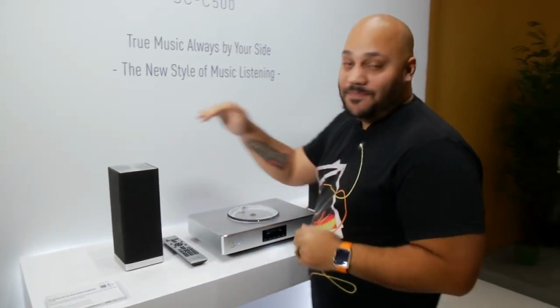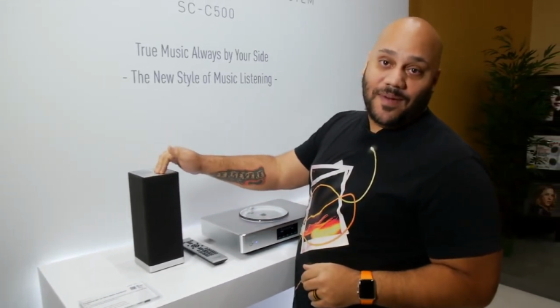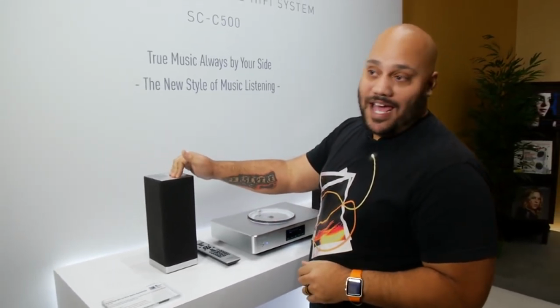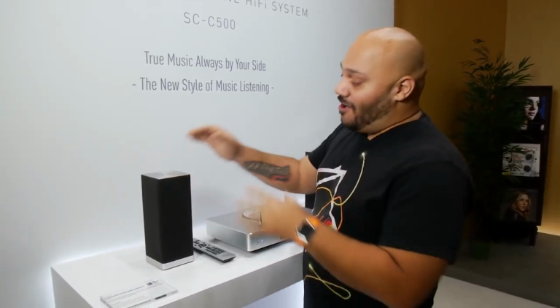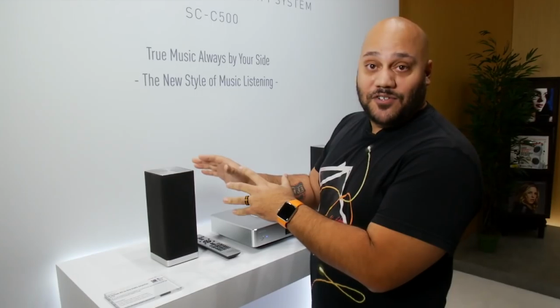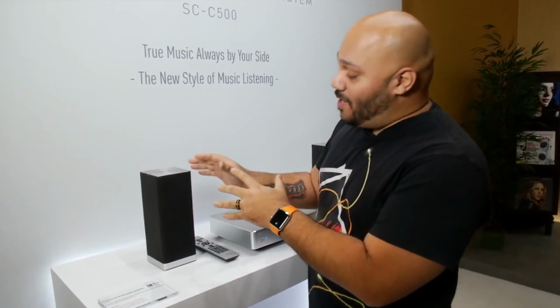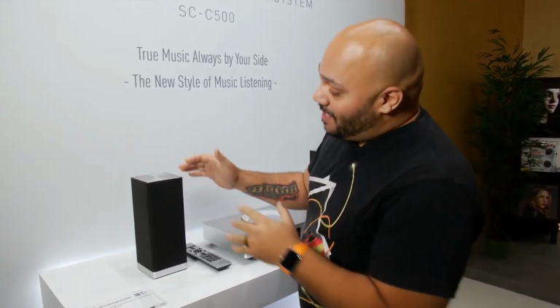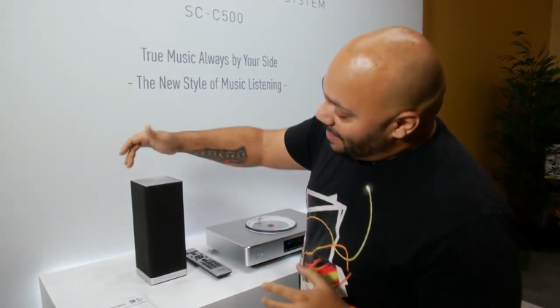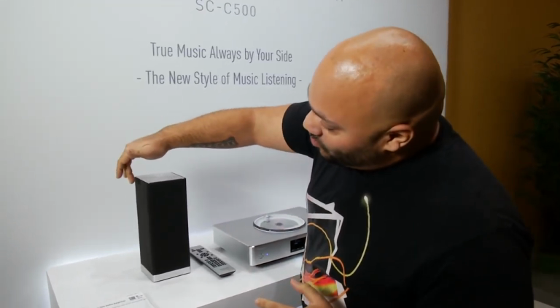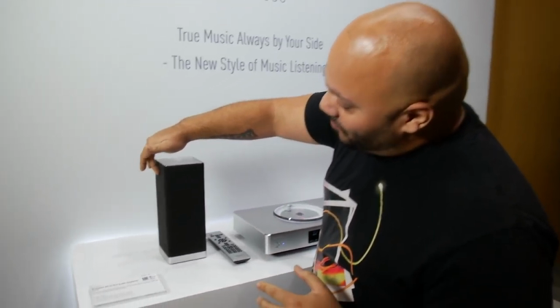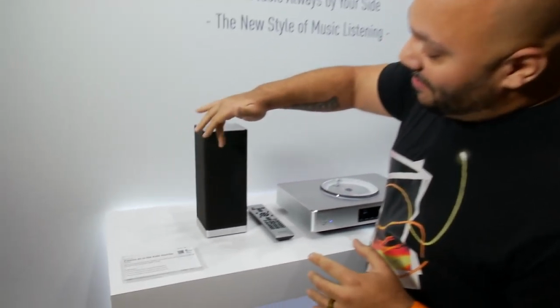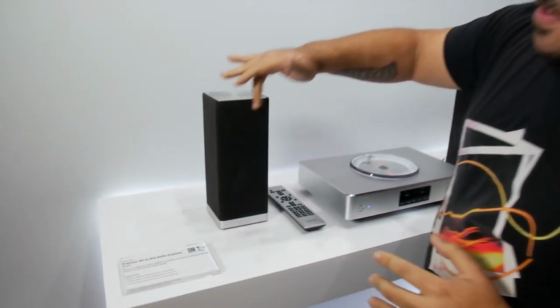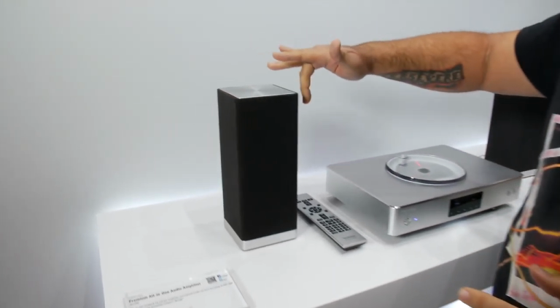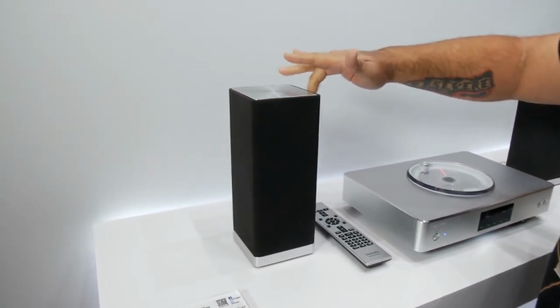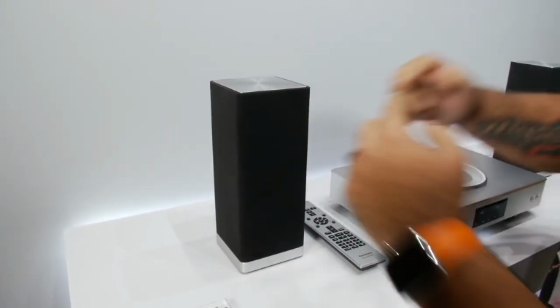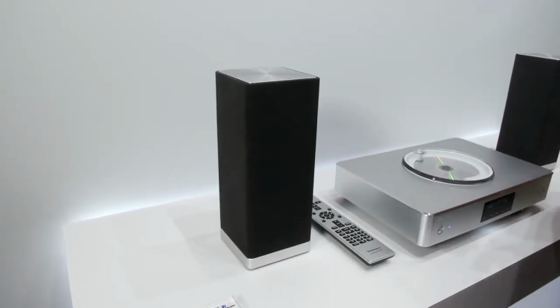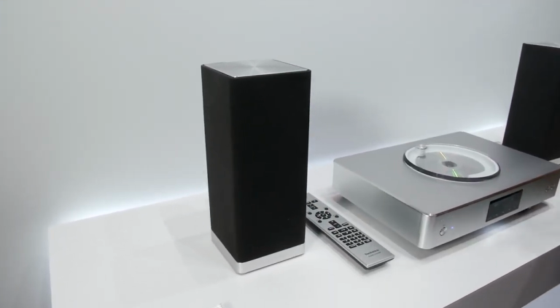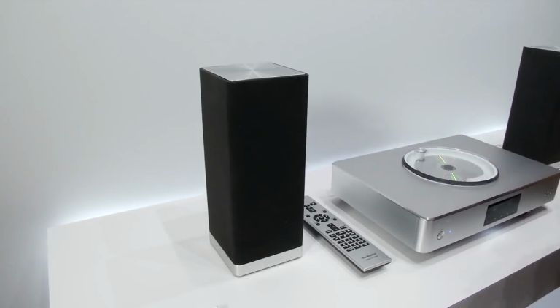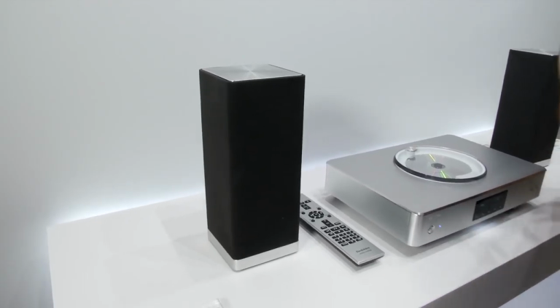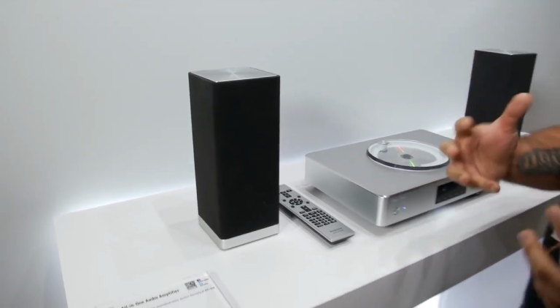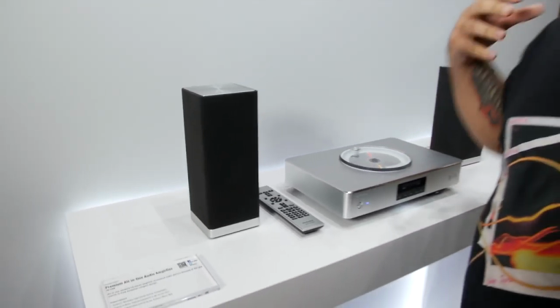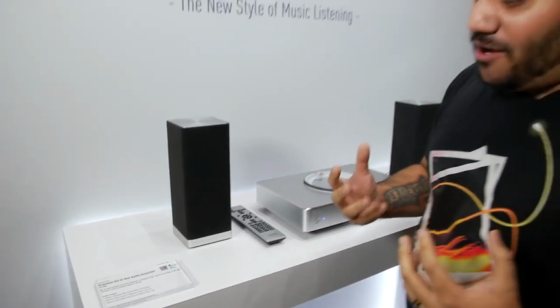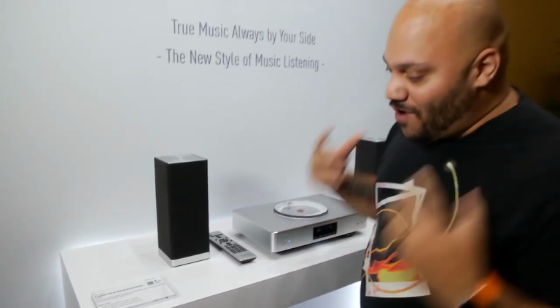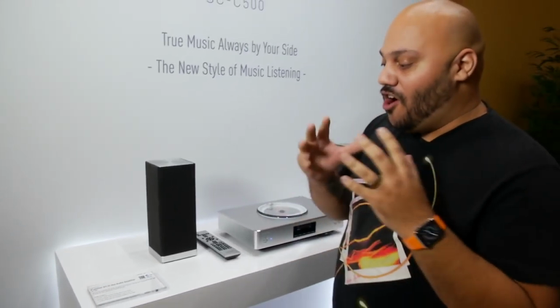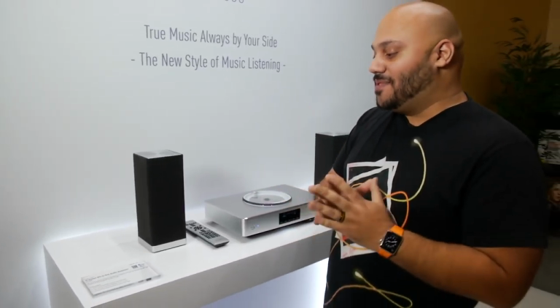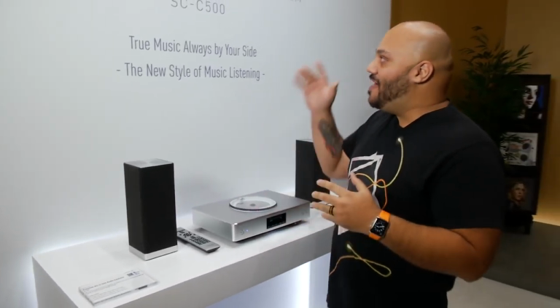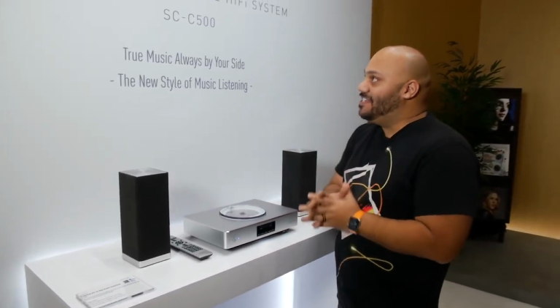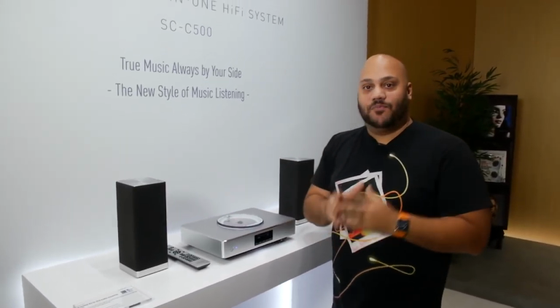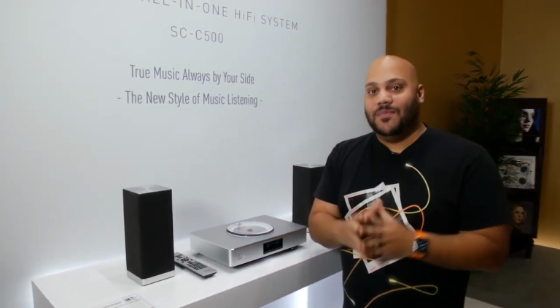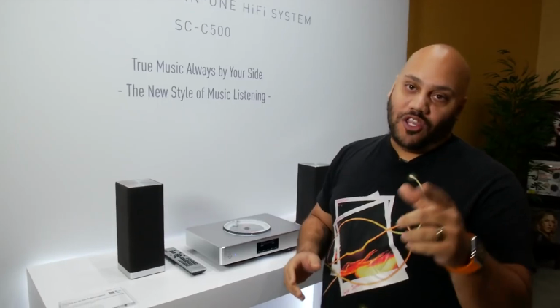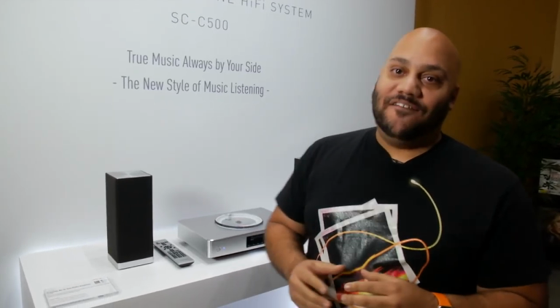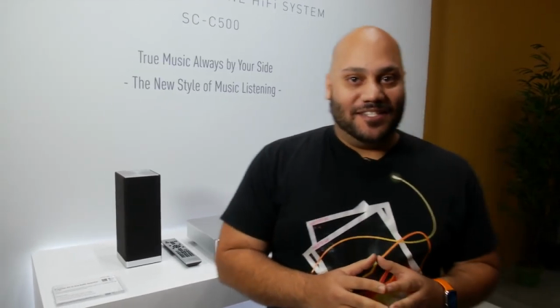And these speakers, by the way, are special as well. They have drivers on each of these three sides, so you get a 270-degree field of sound. Rich, awesome sound. That is the Otava Premium All-in-One Hi-Fi System.